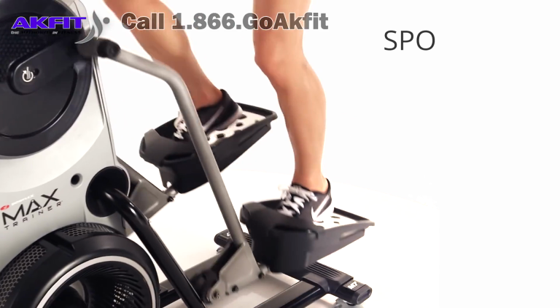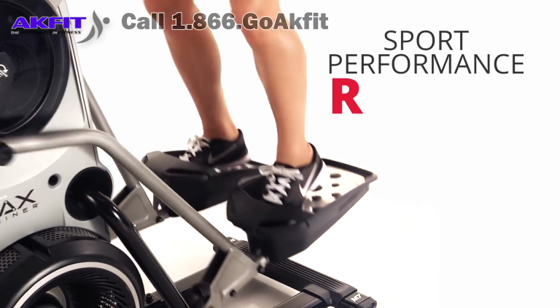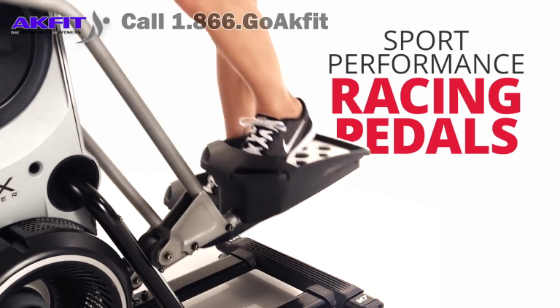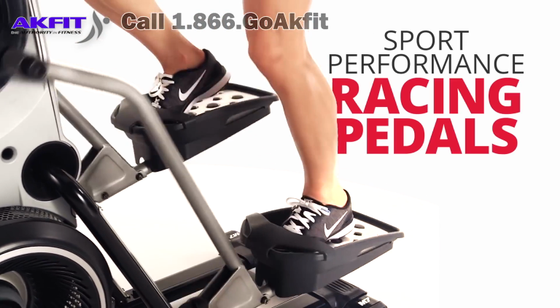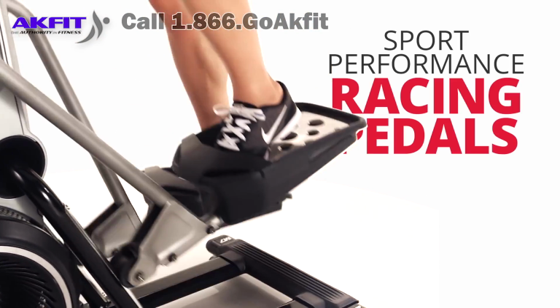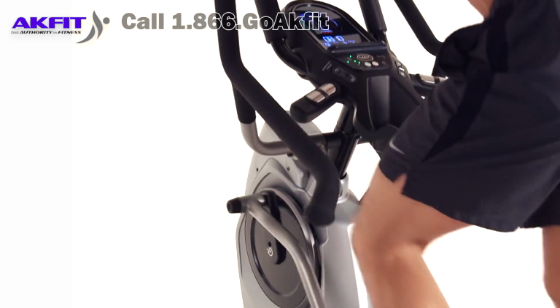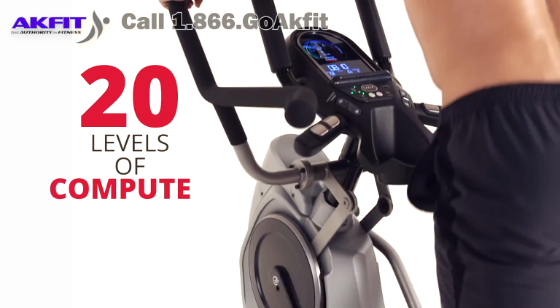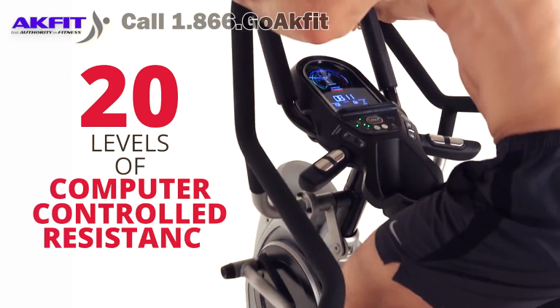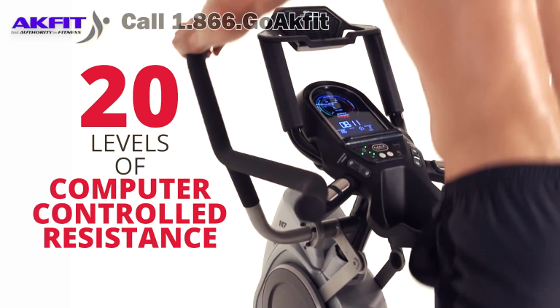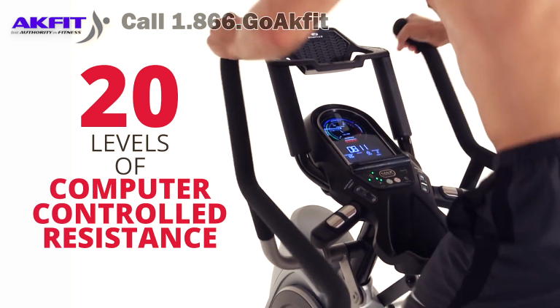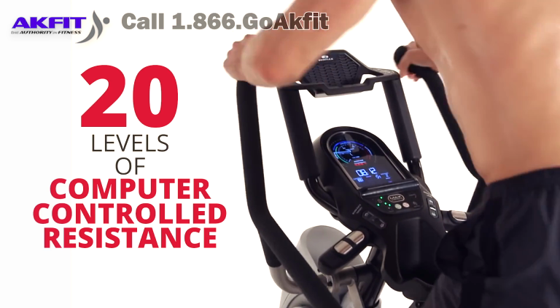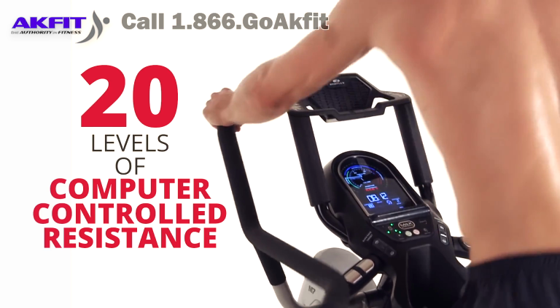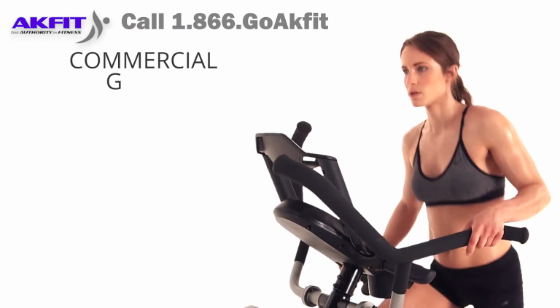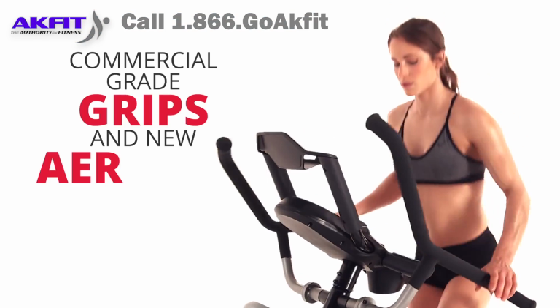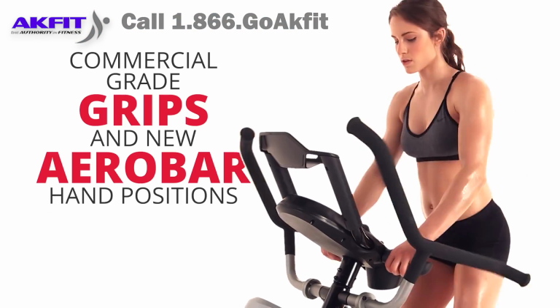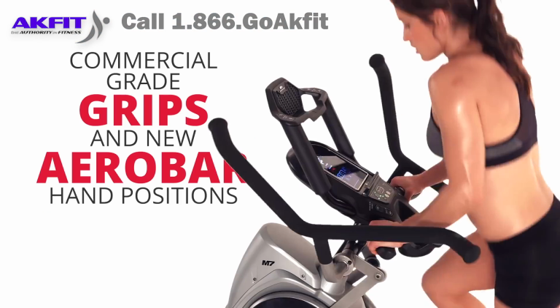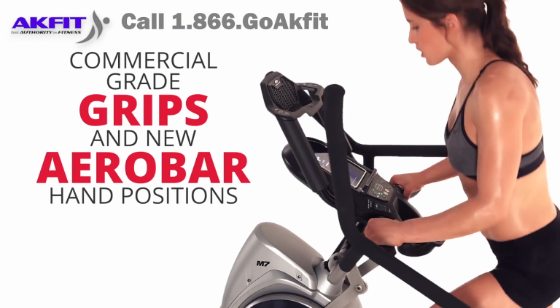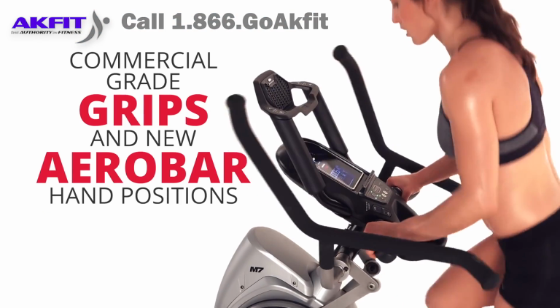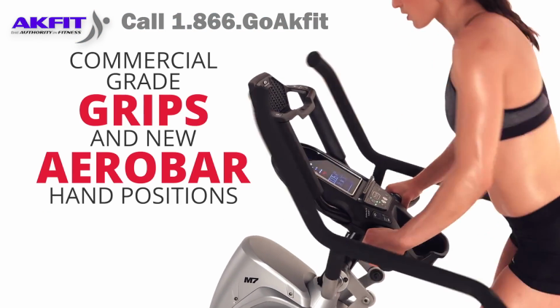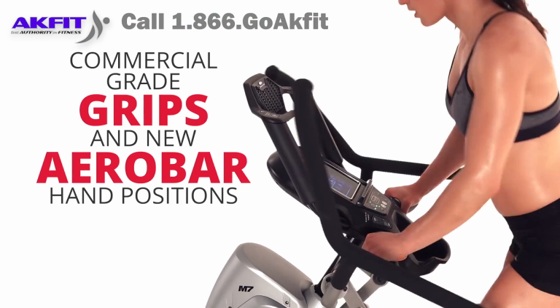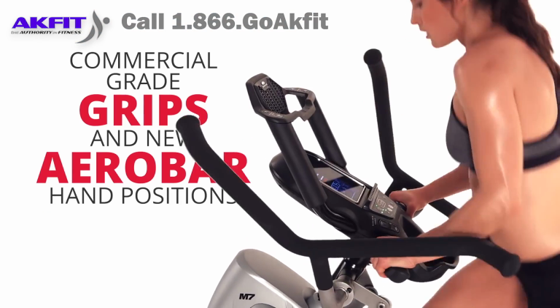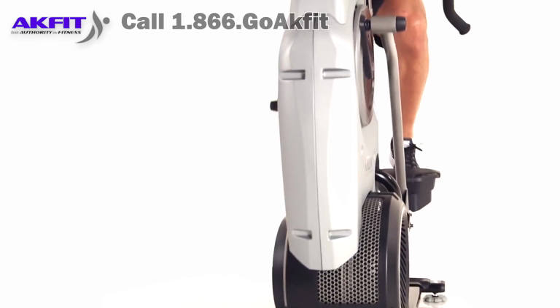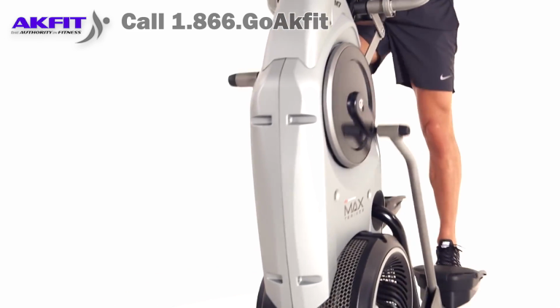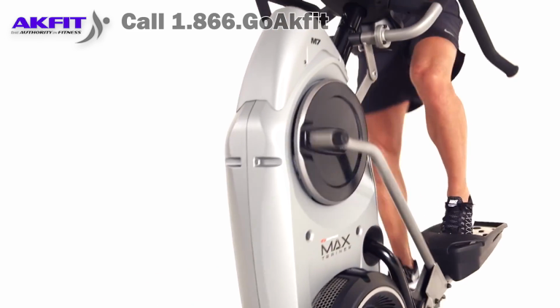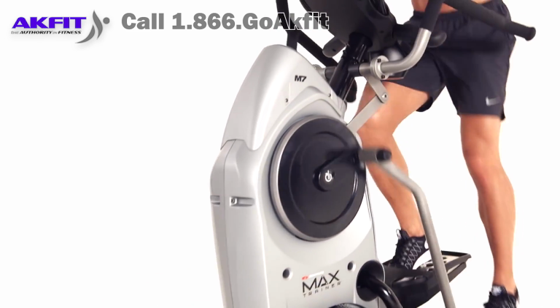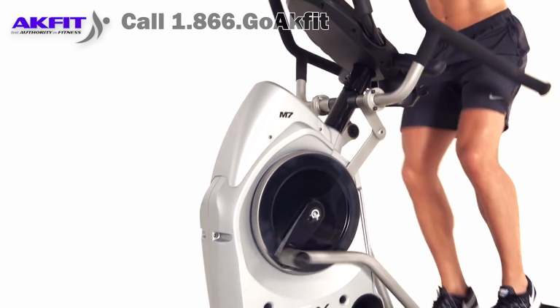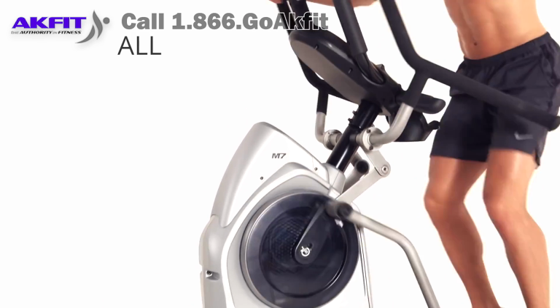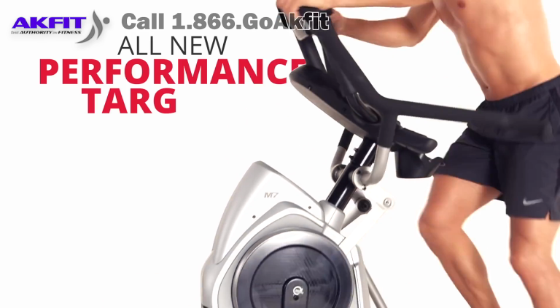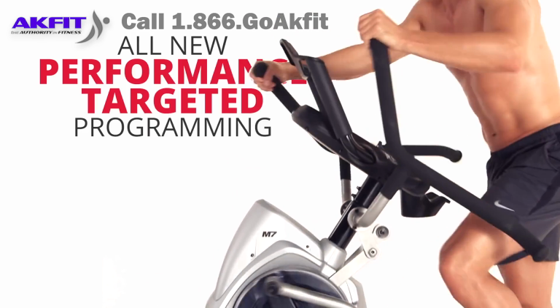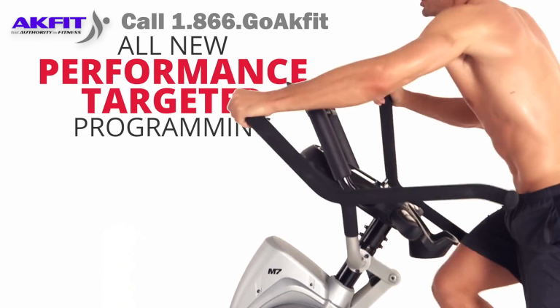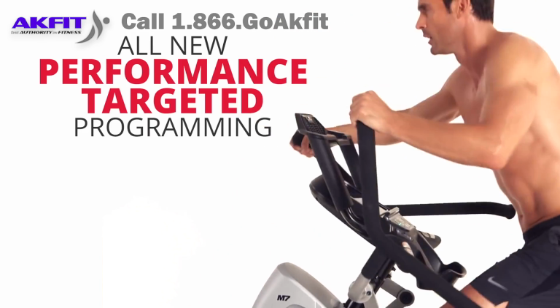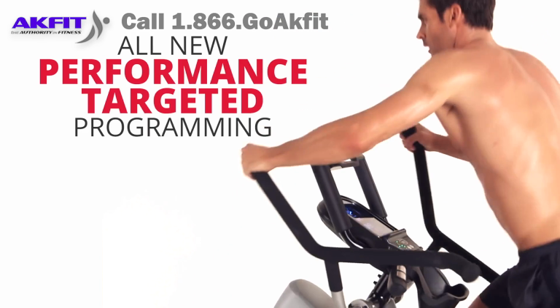including sport performance racing pedals, 20 levels of computer-controlled resistance, commercial-grade grips, and new aero bar hand positions. But what truly separates the M7 is the all-new performance-targeted programming.